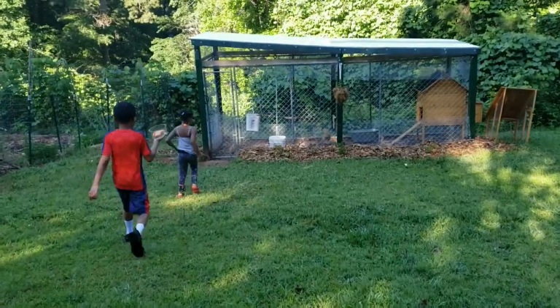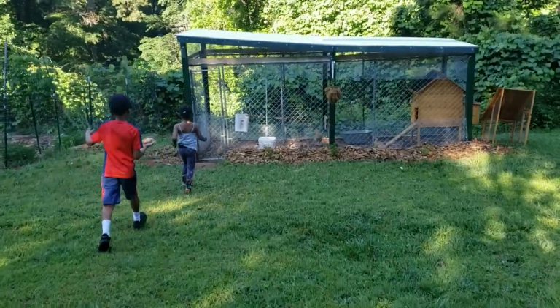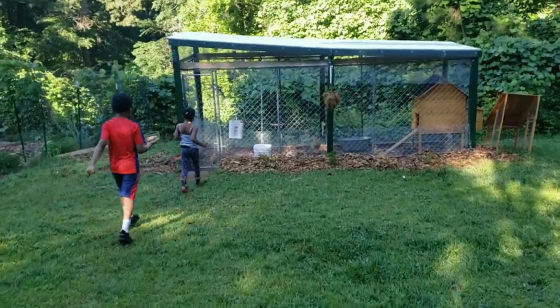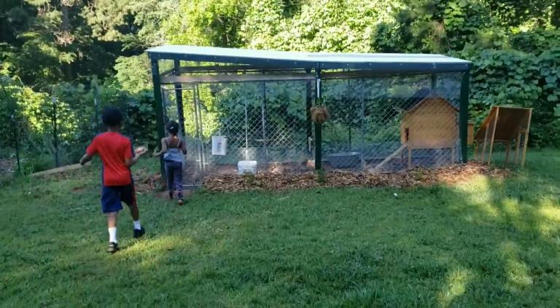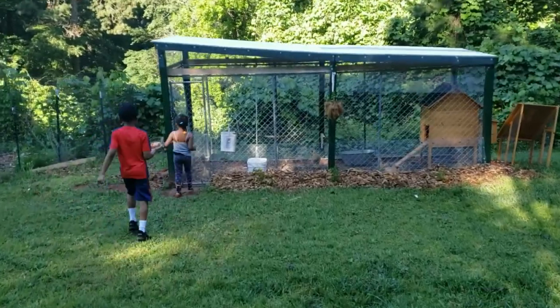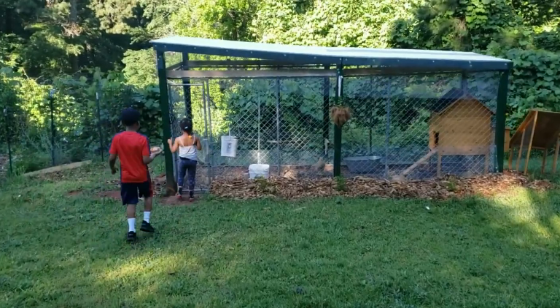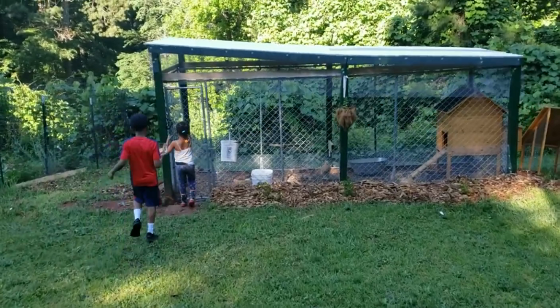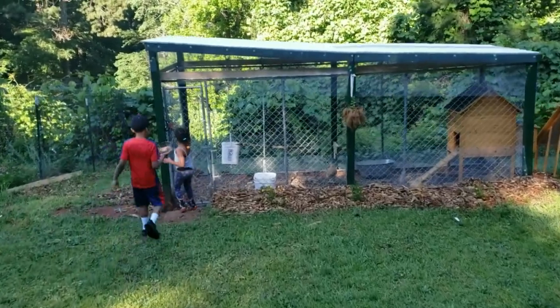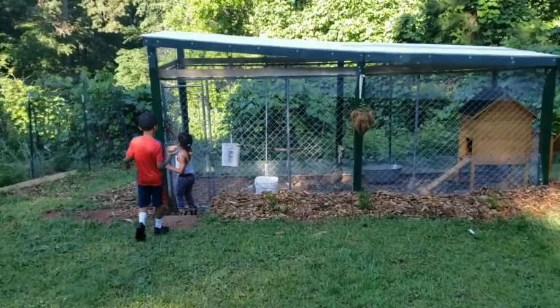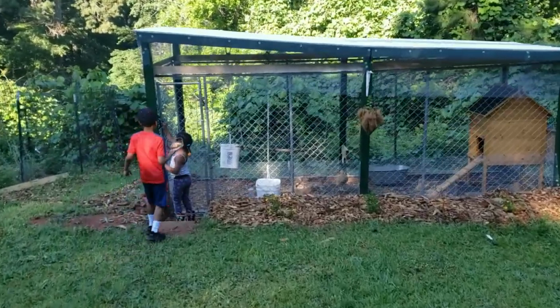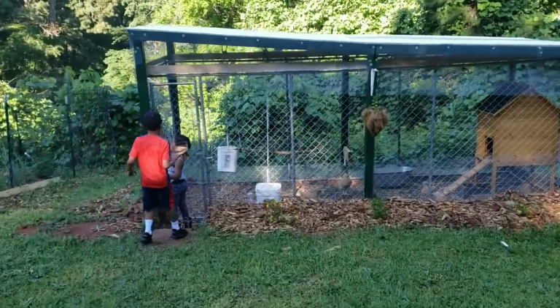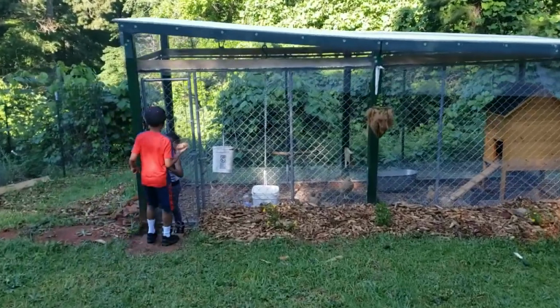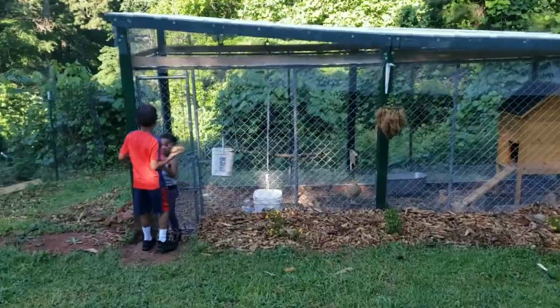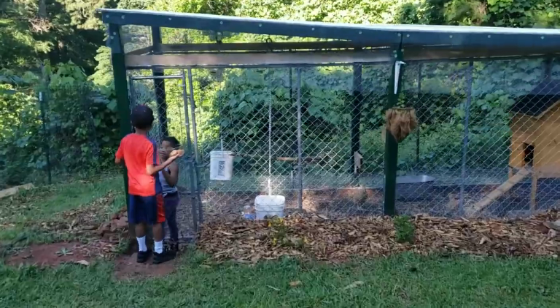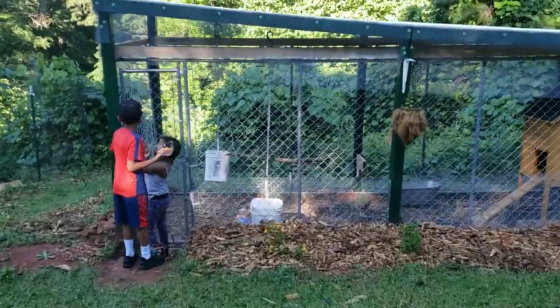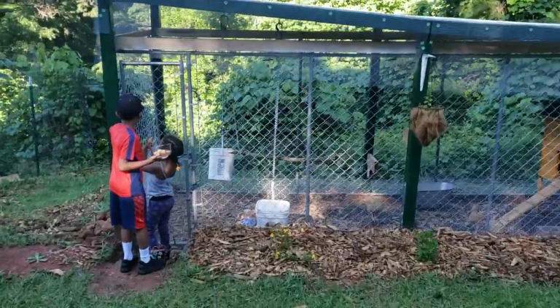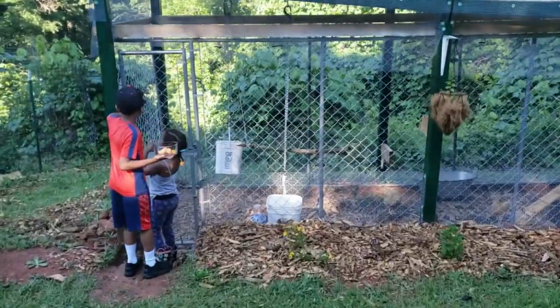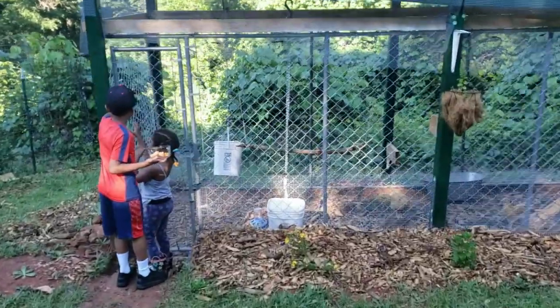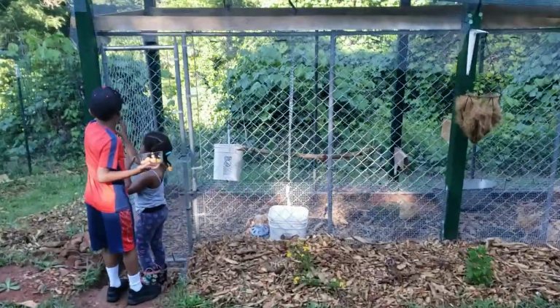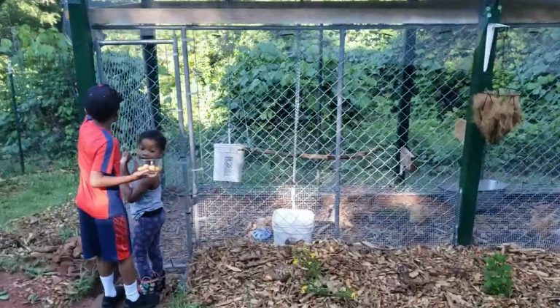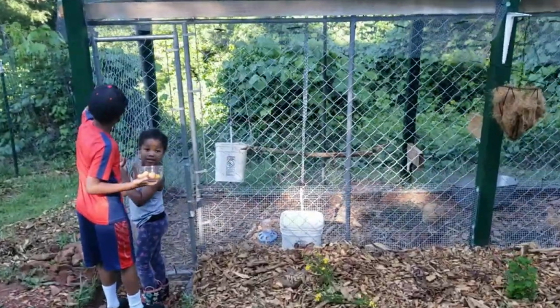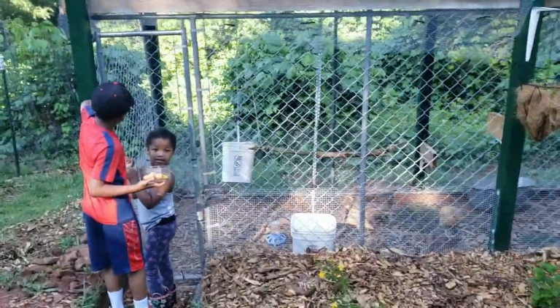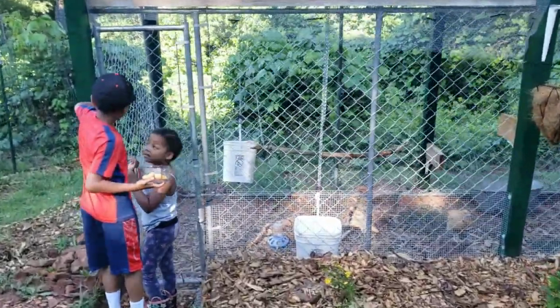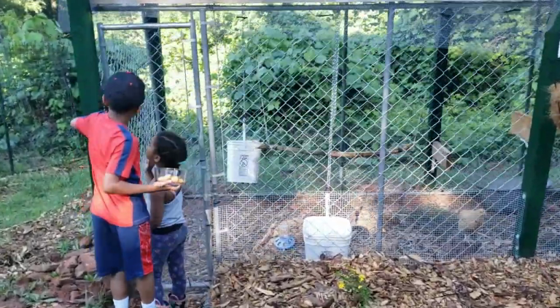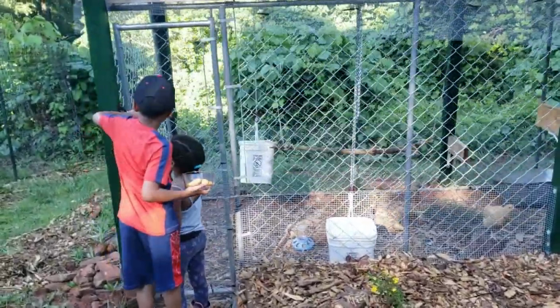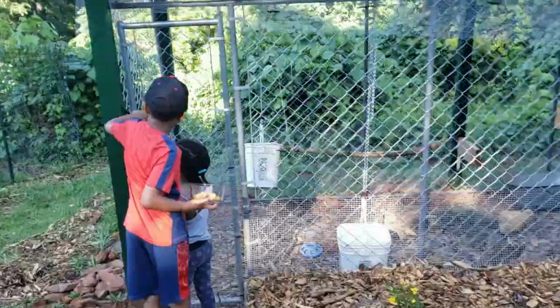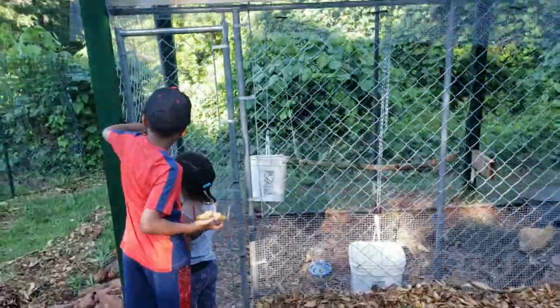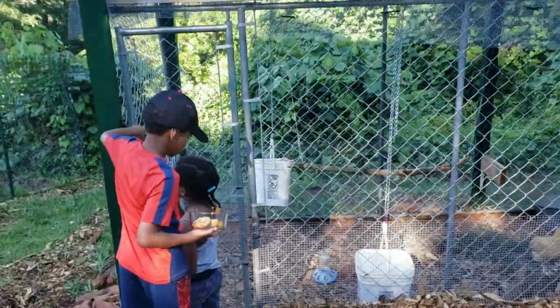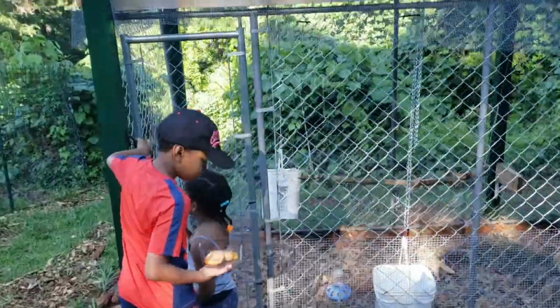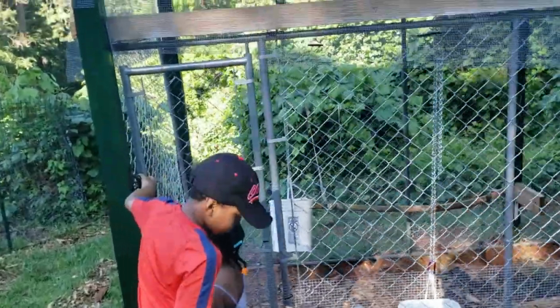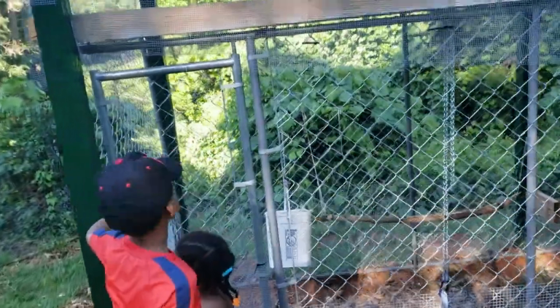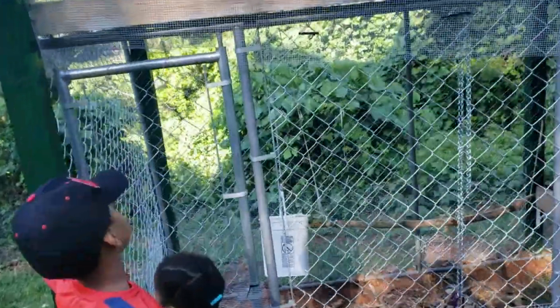We've never given the girls oranges yet. We just got these chicks in April from Tractor Supply, so they're growing up pretty fast. I might have to help them.